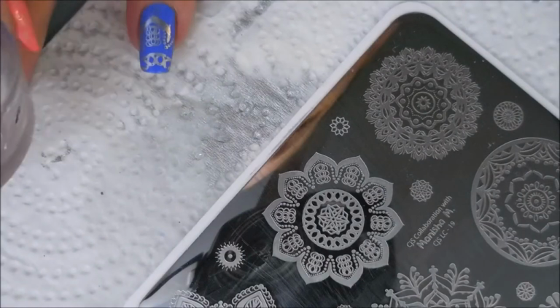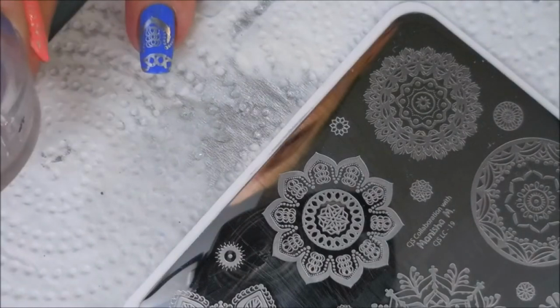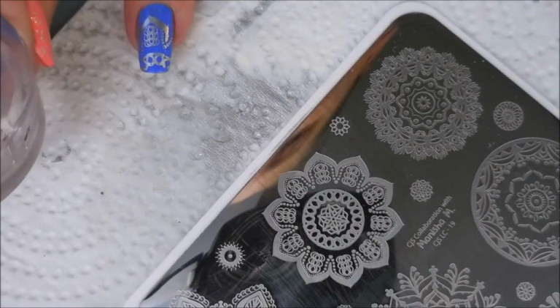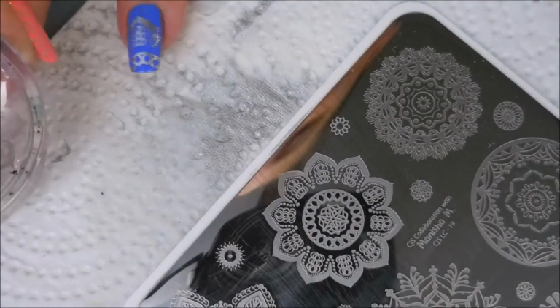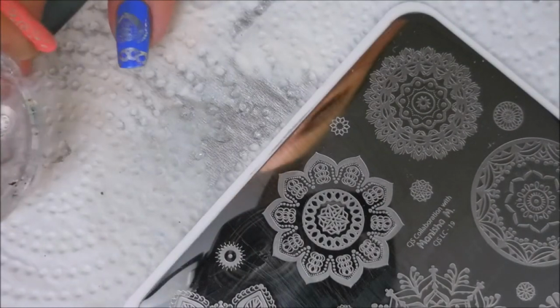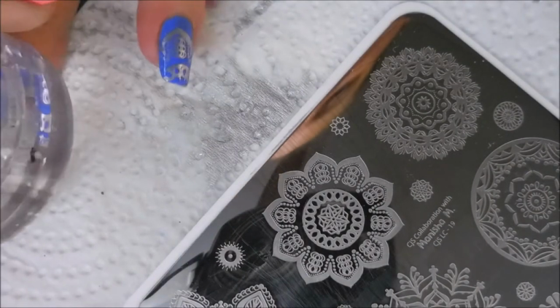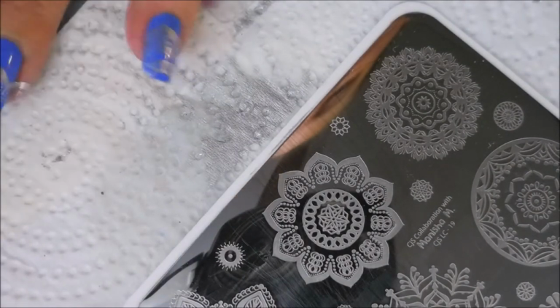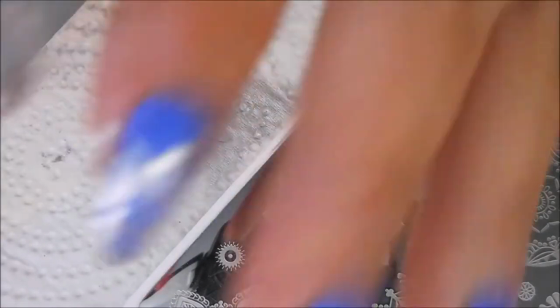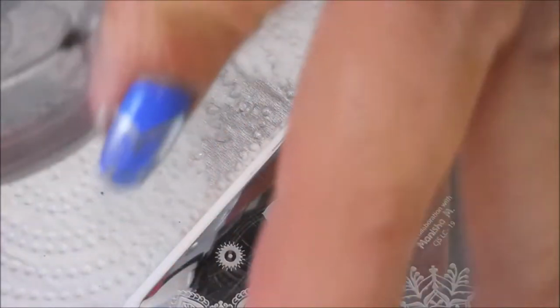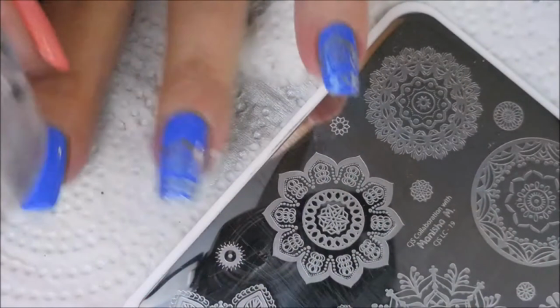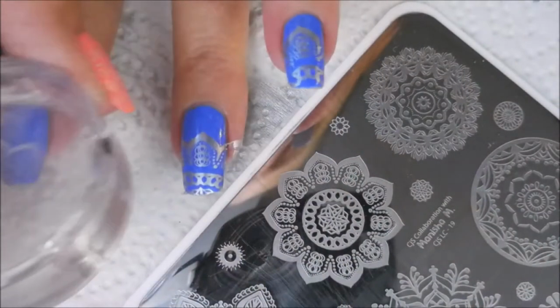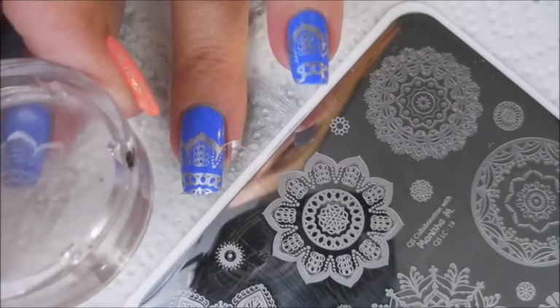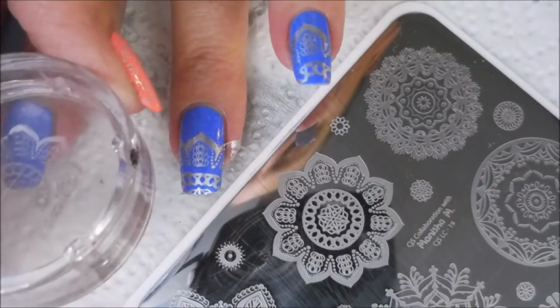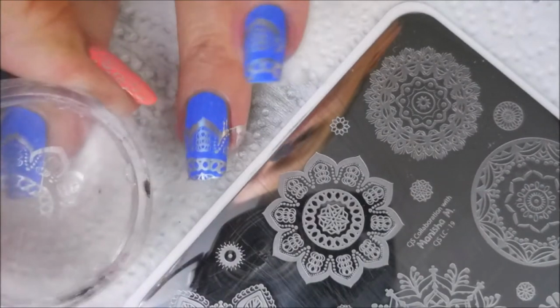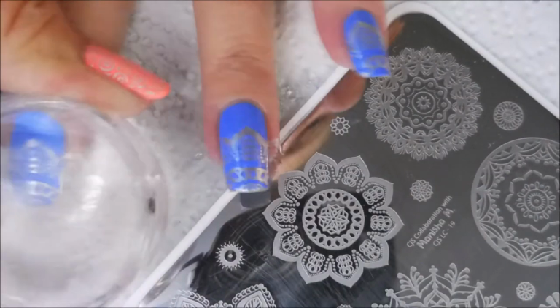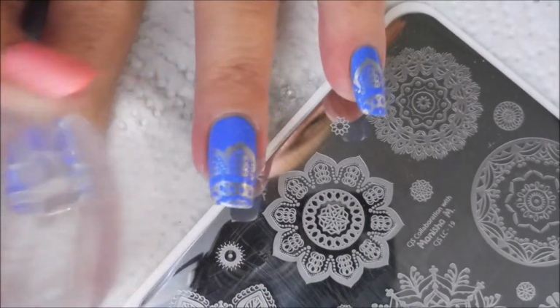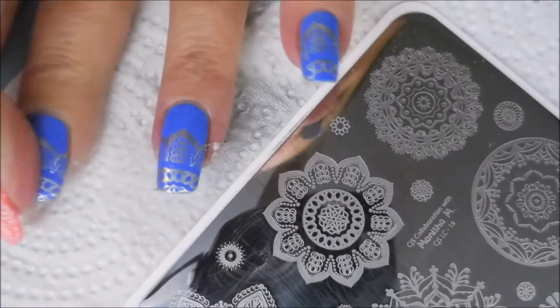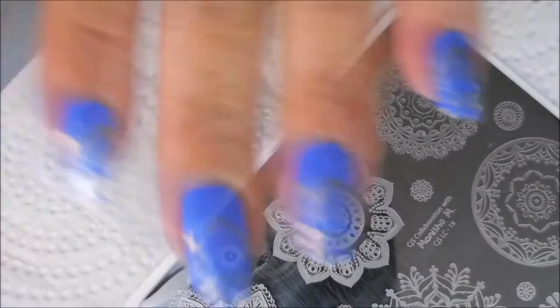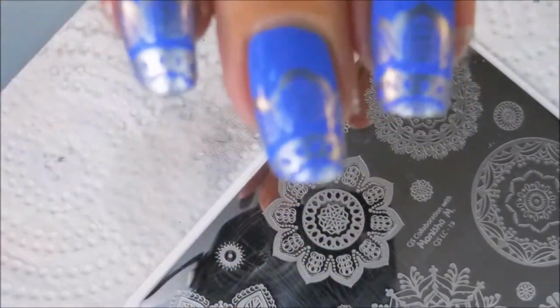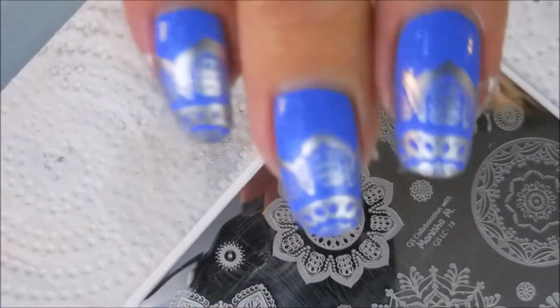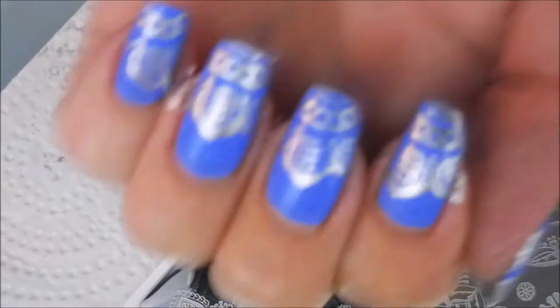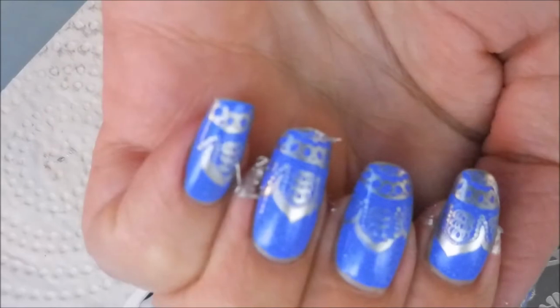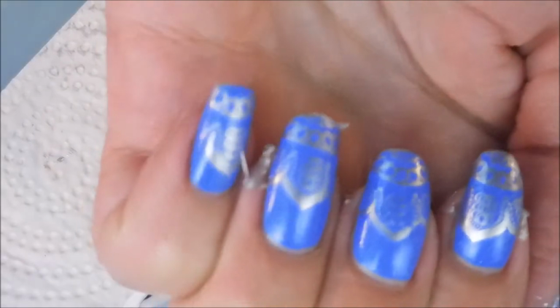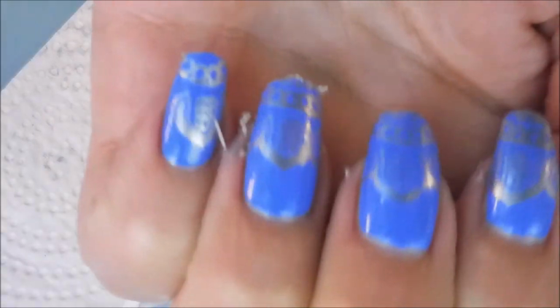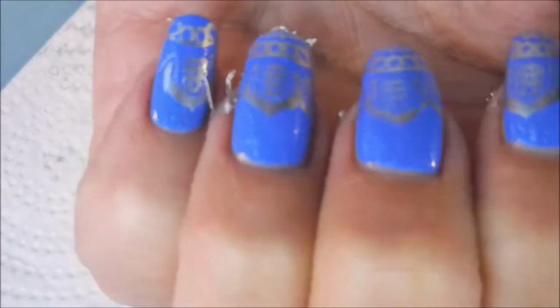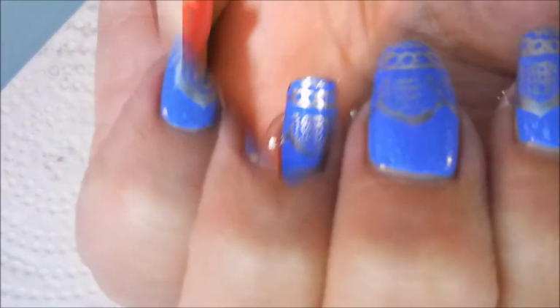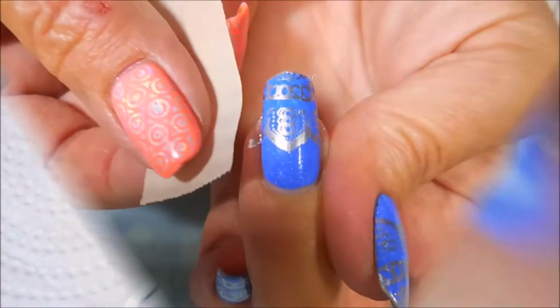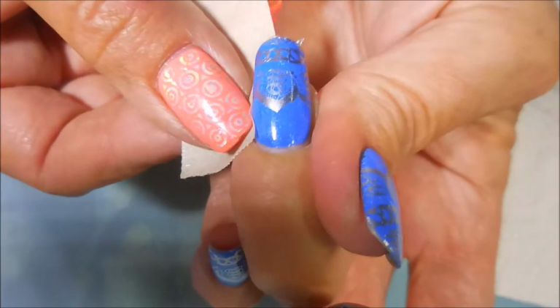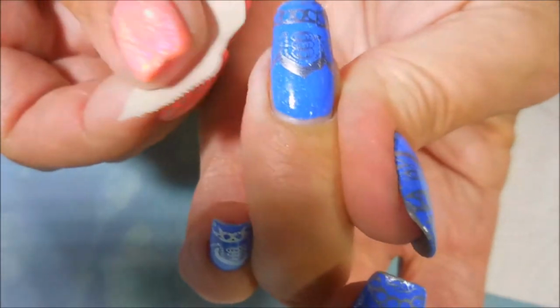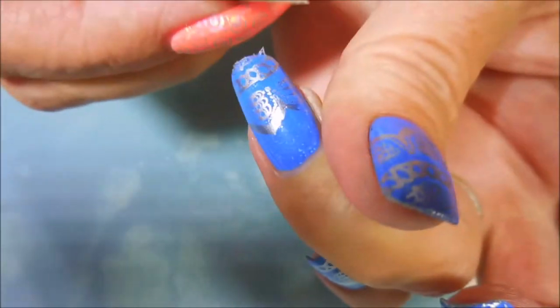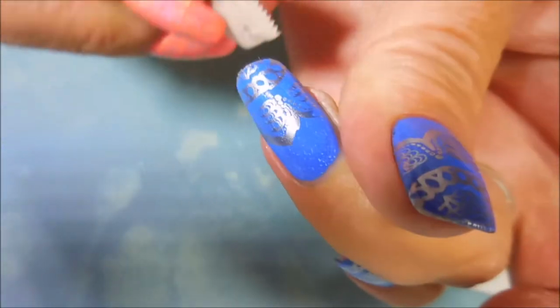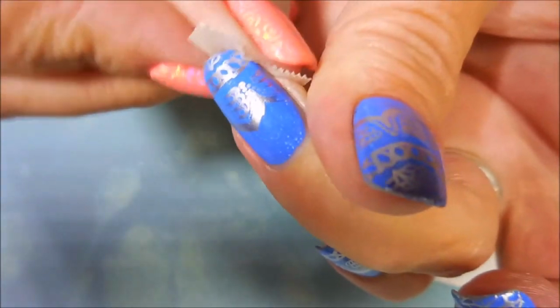And I'm gonna get that one on my ring finger and my middle finger. There we go. Got a little bit of cleanup to do and today I'm just gonna use tape.